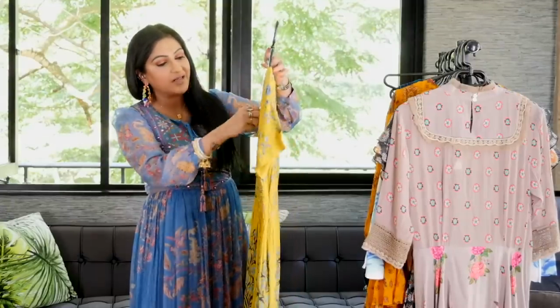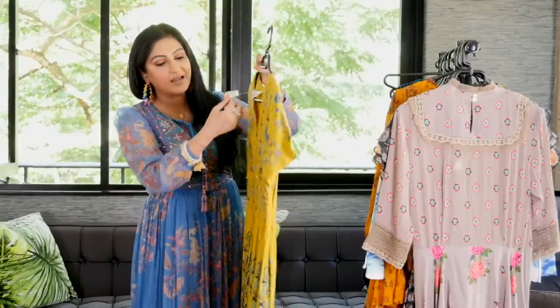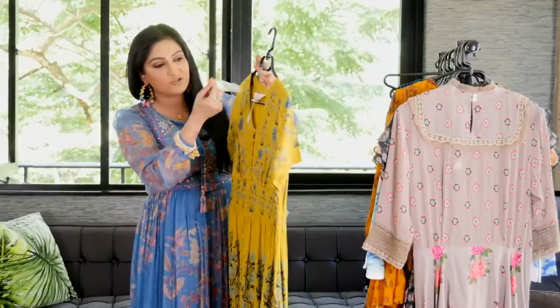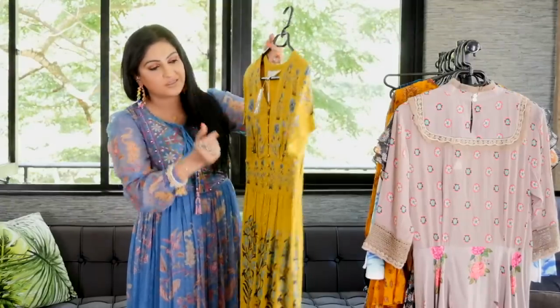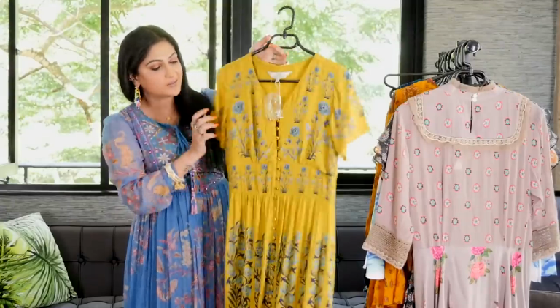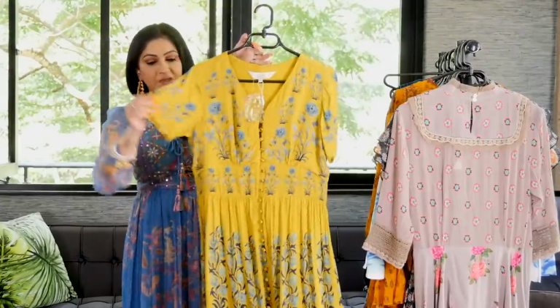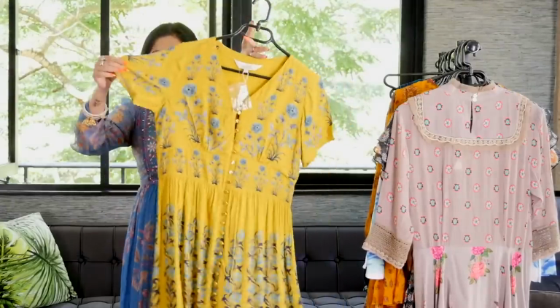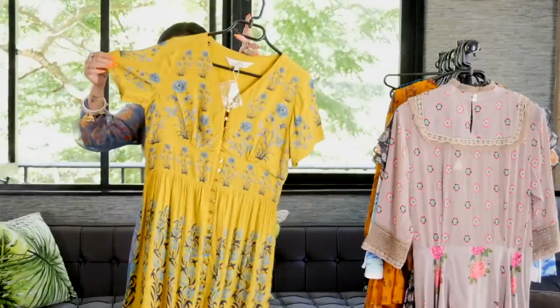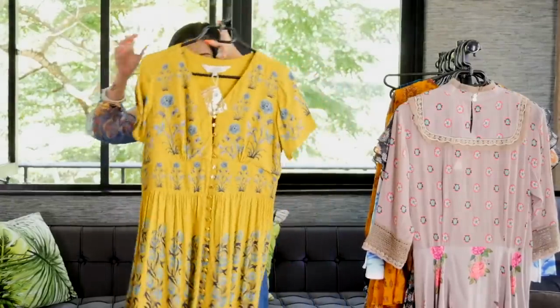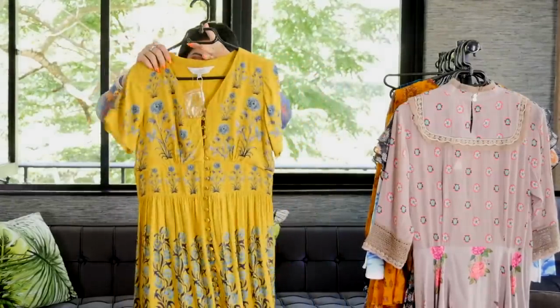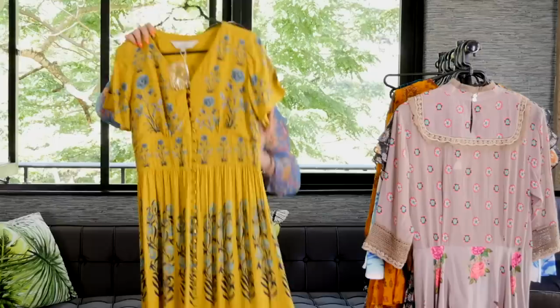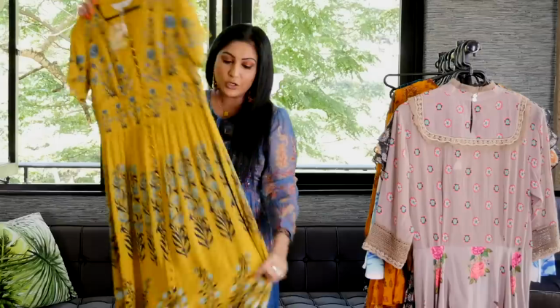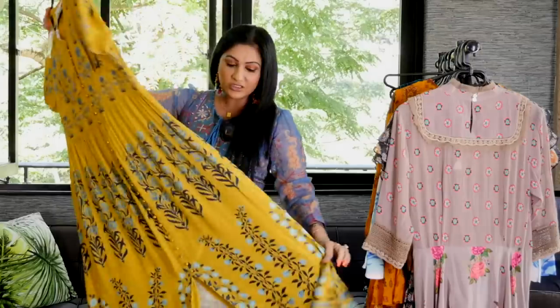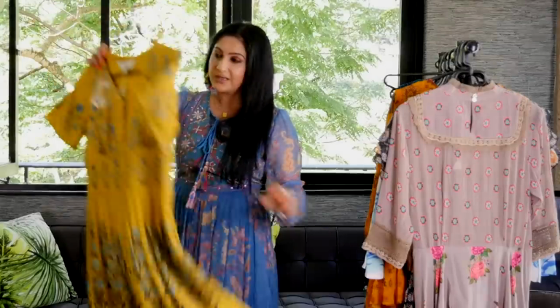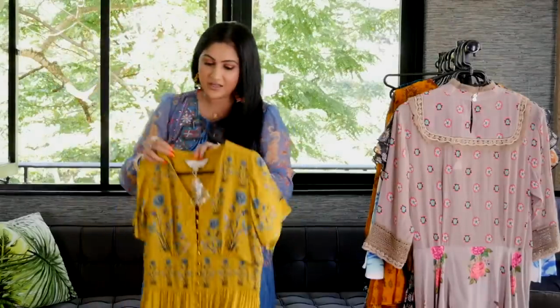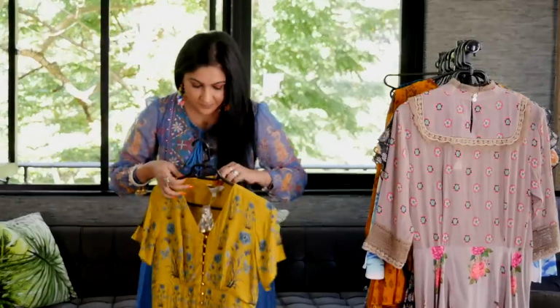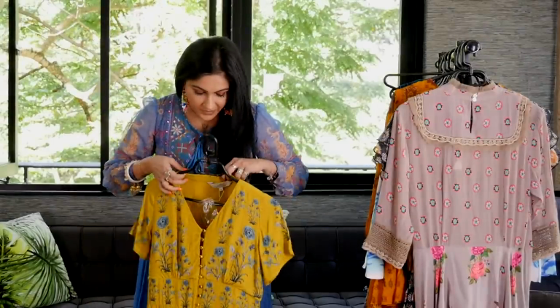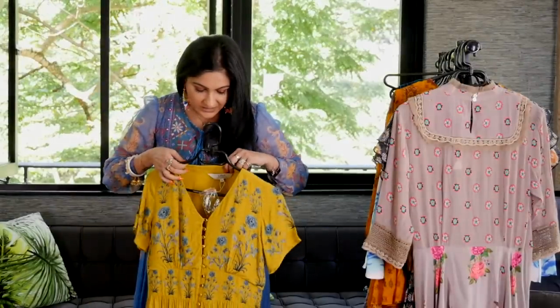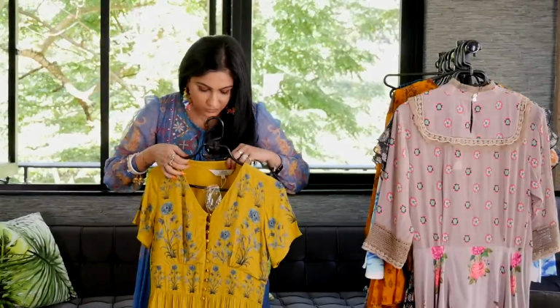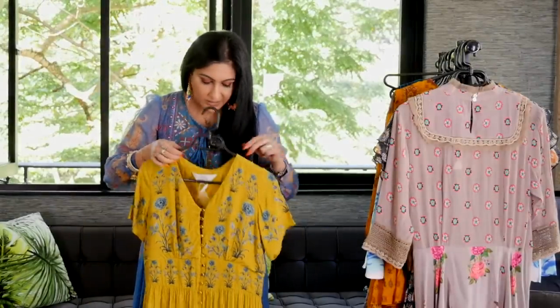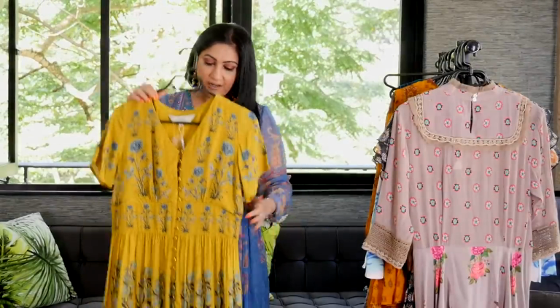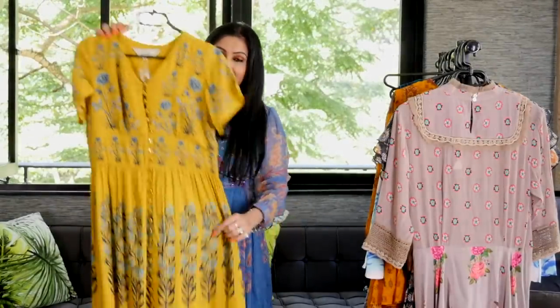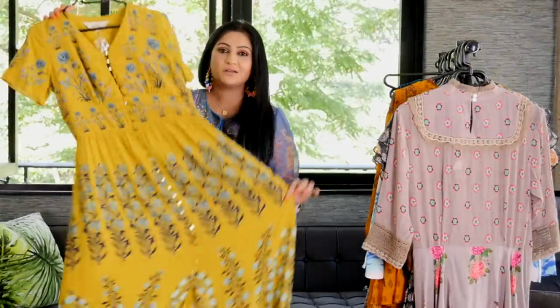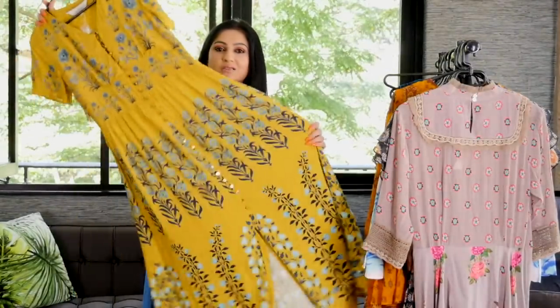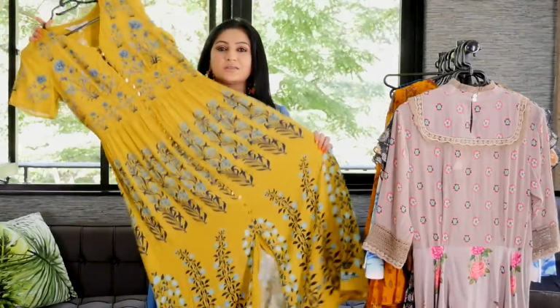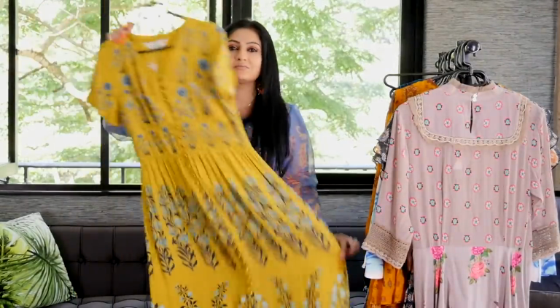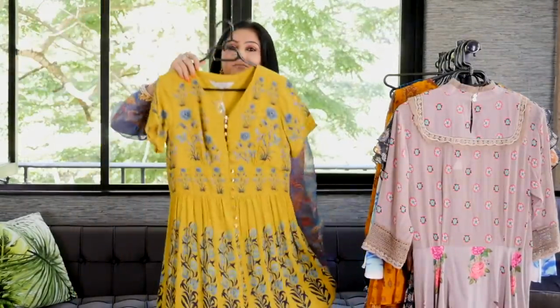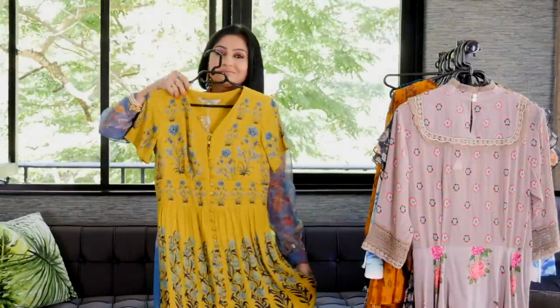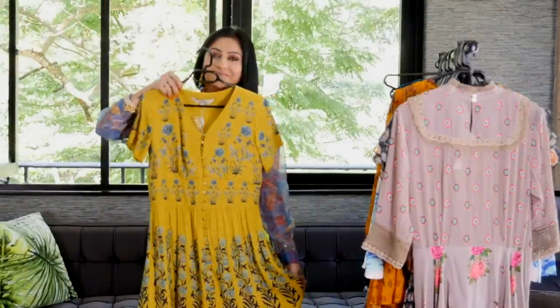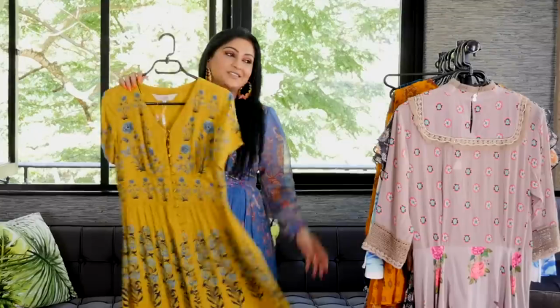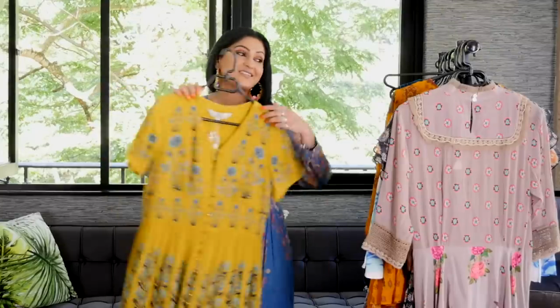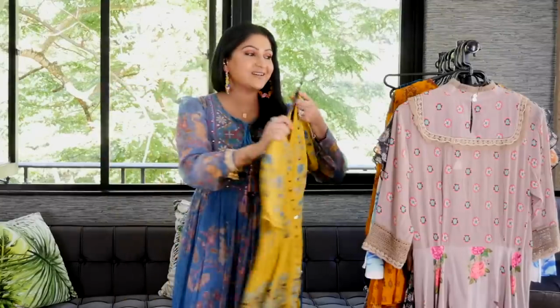V-neckline, extra buttons, half sleeves right there. They're cotton and this does not need a lining. But it's just stunning.